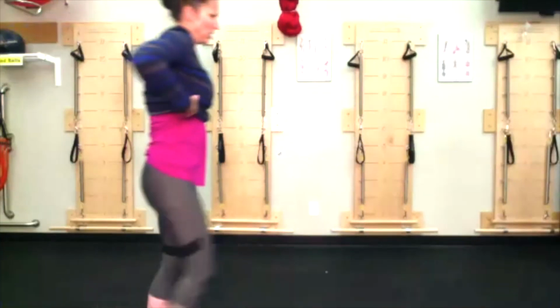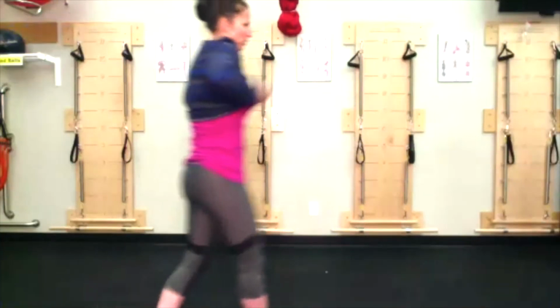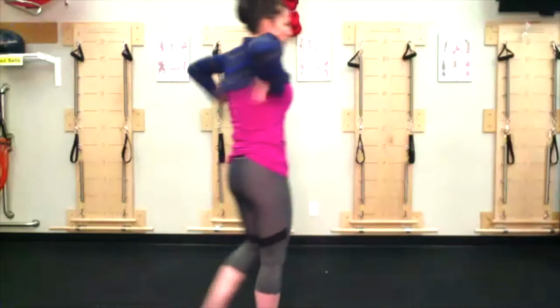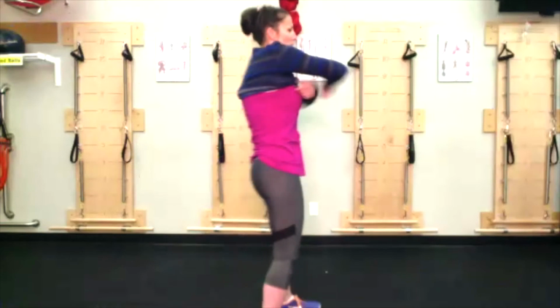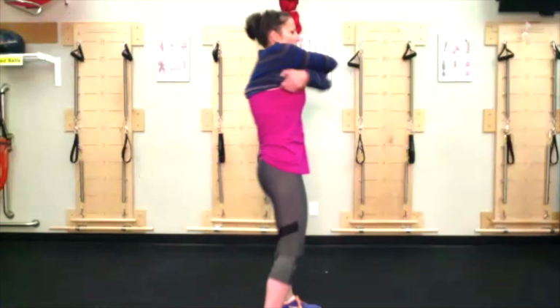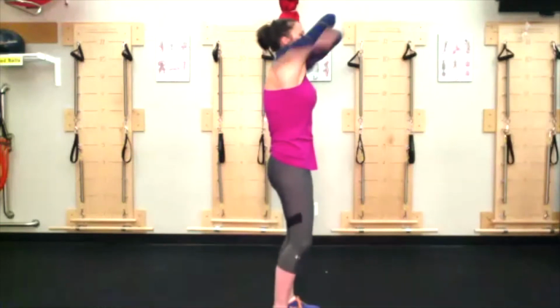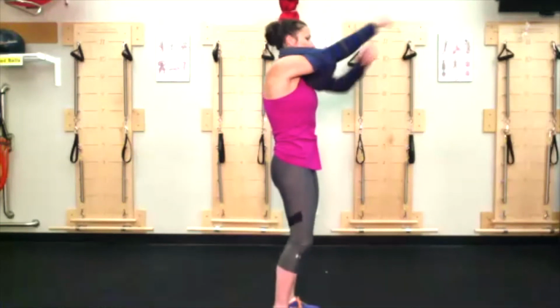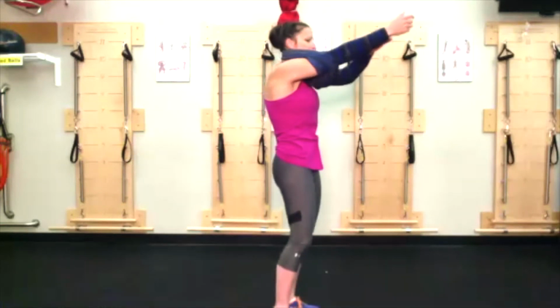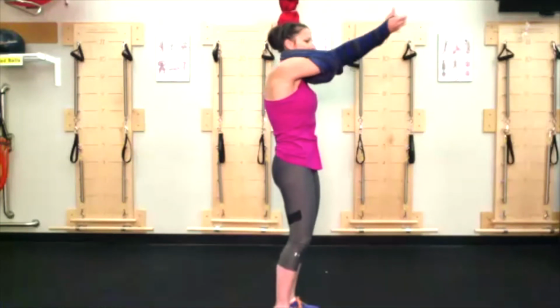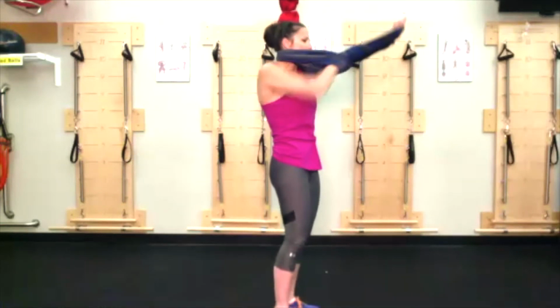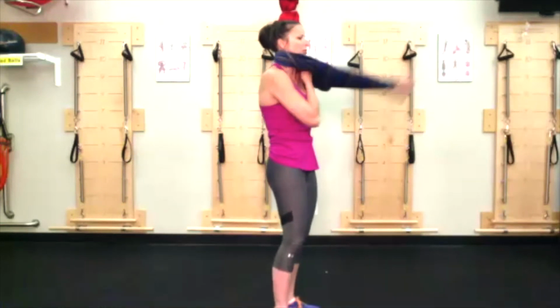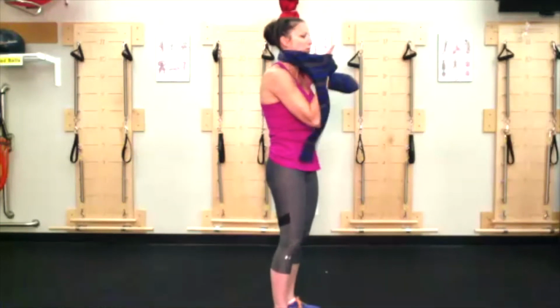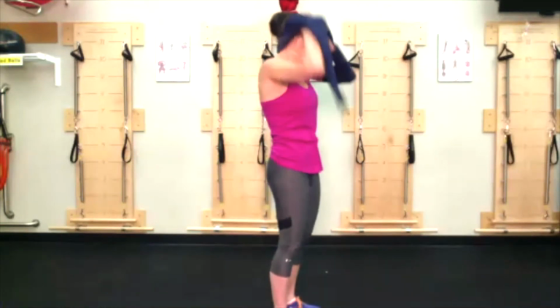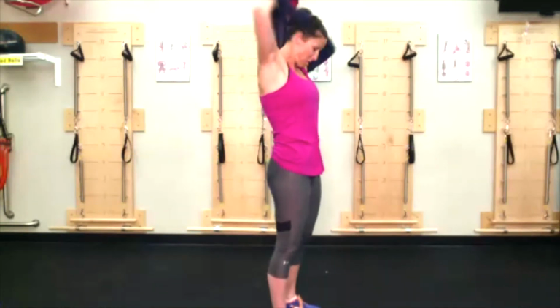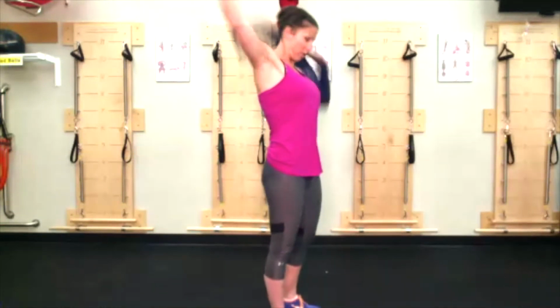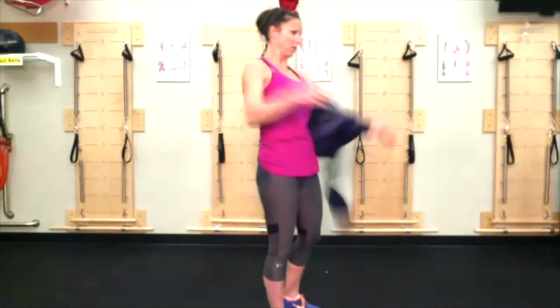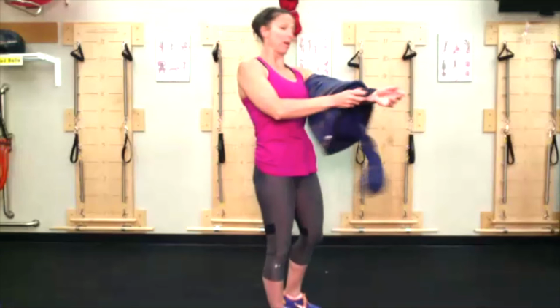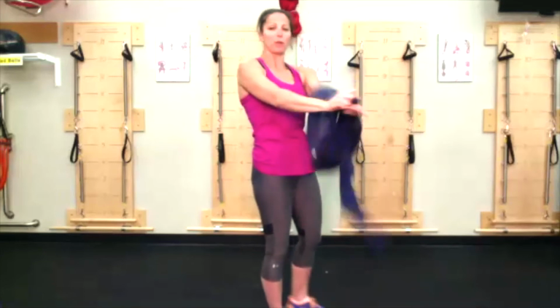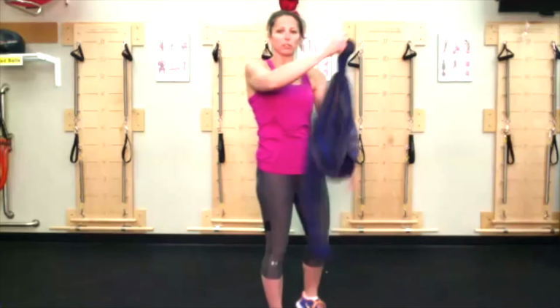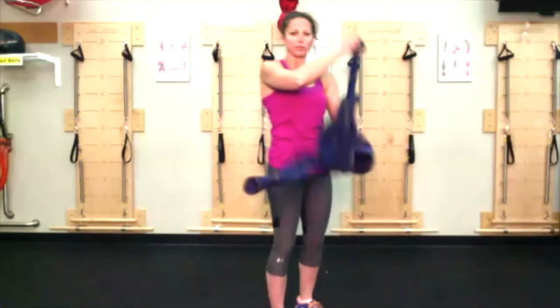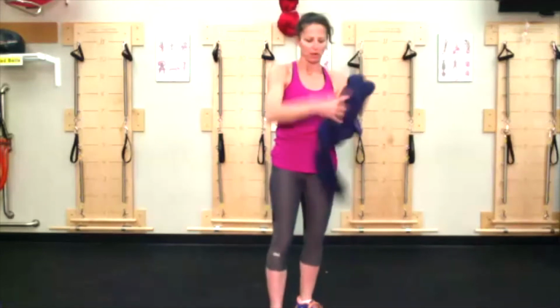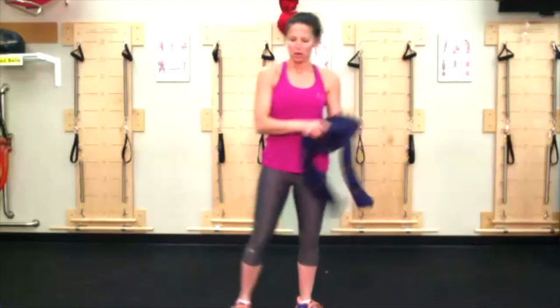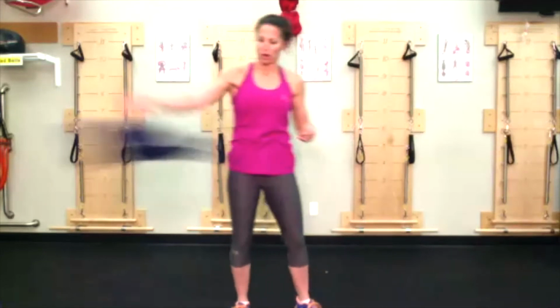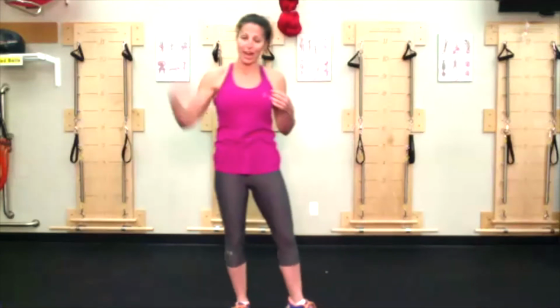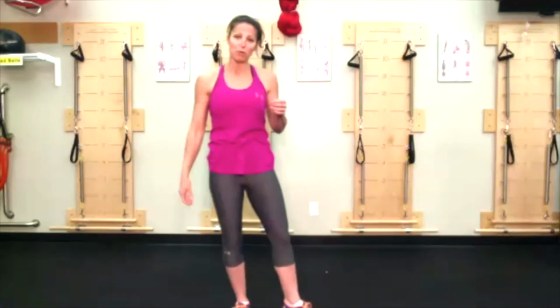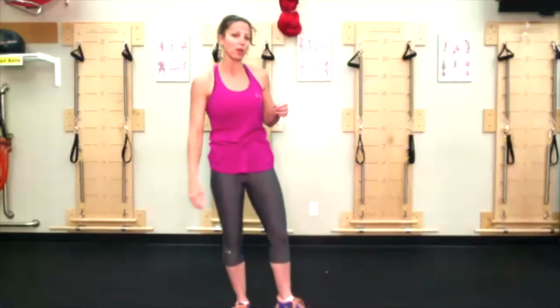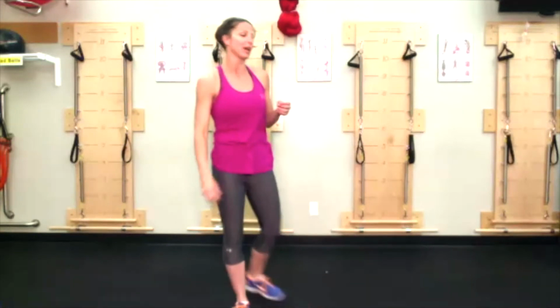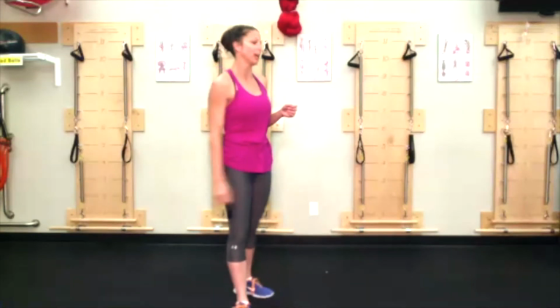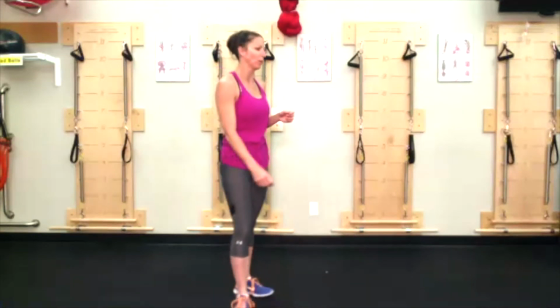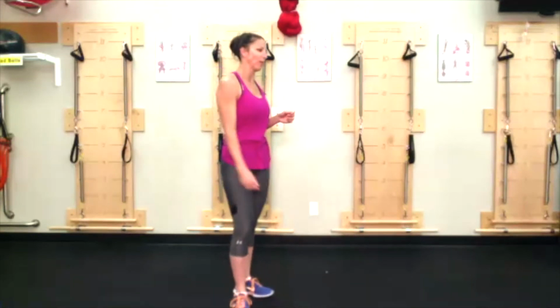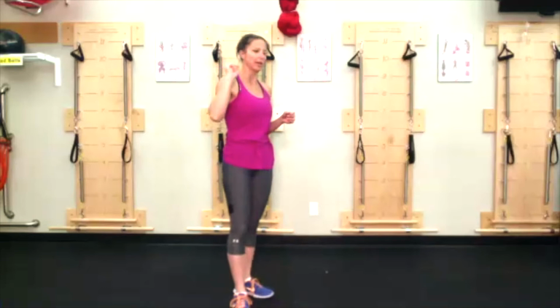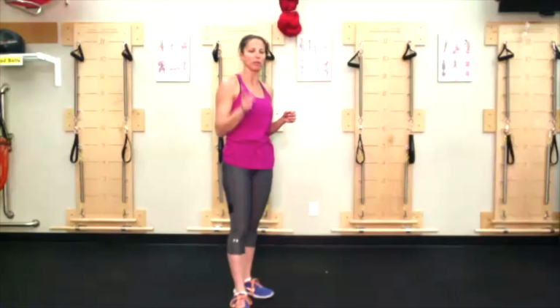To begin with, we're going to go 30 seconds on, 10 seconds off, two times through. We're going to start with around the world, our animal flow side kick through.